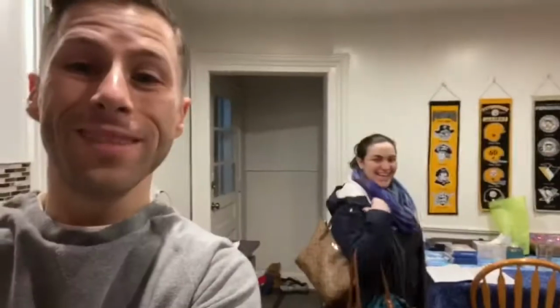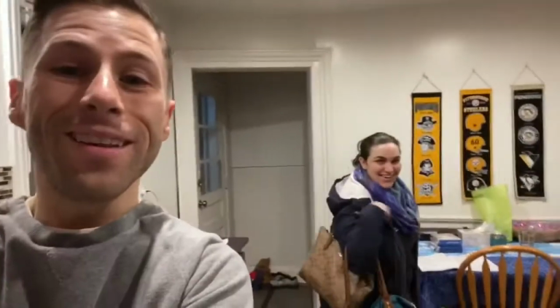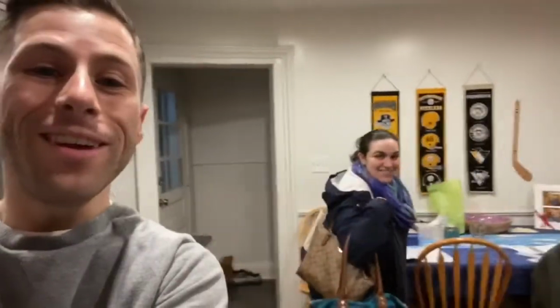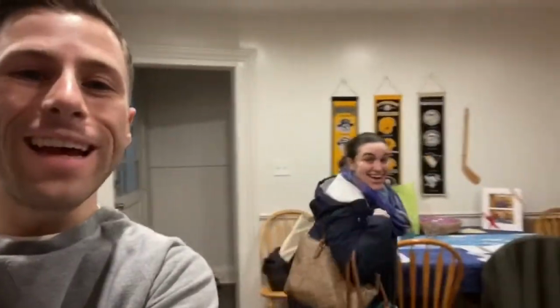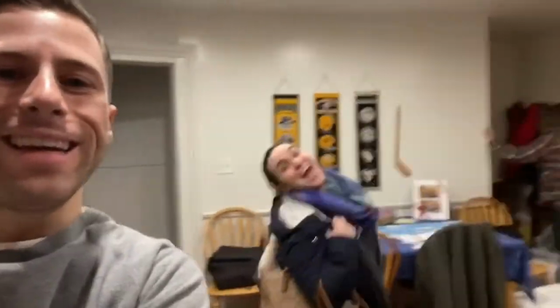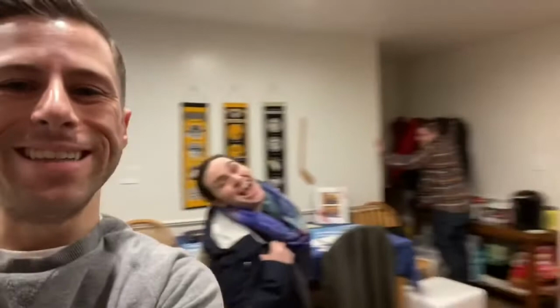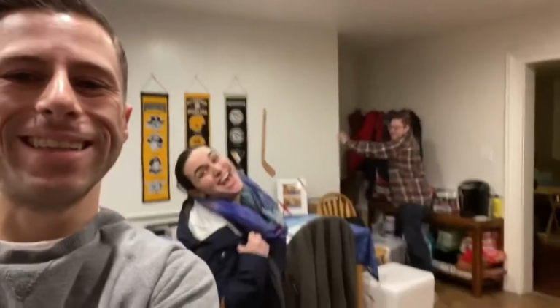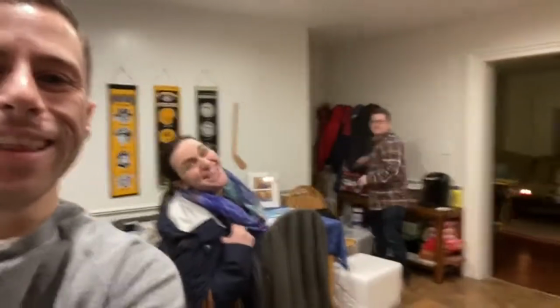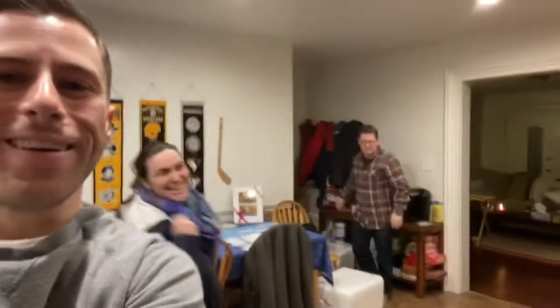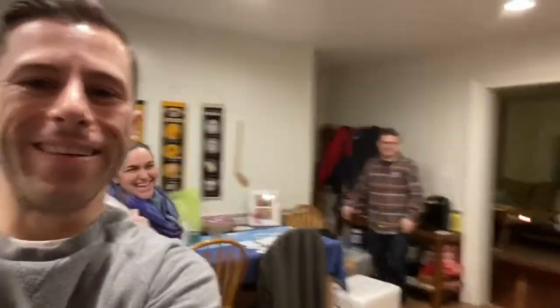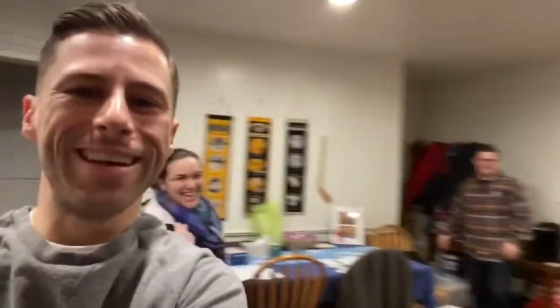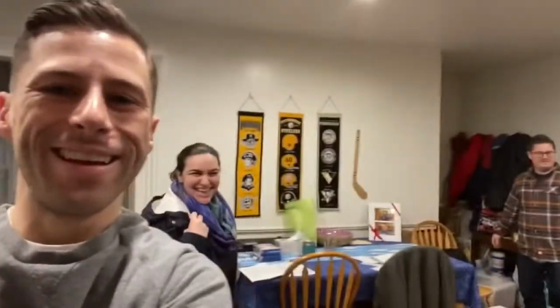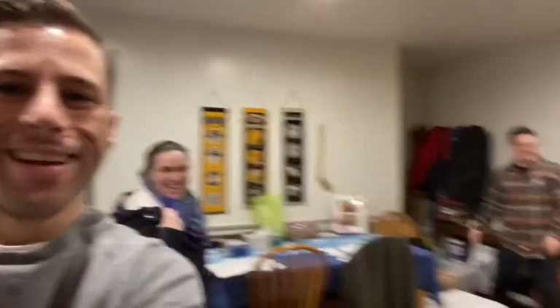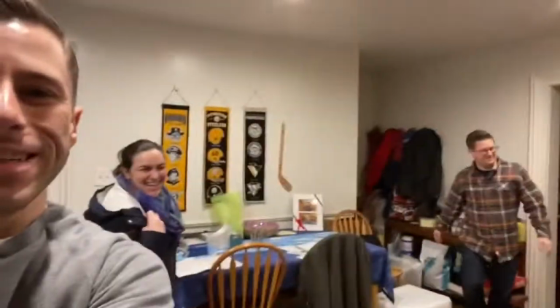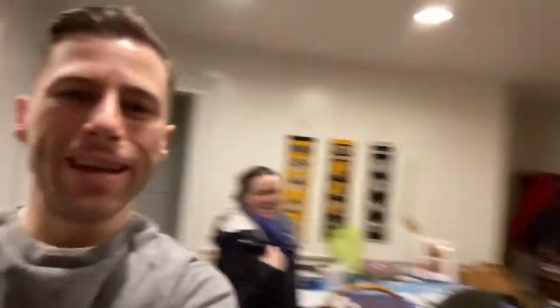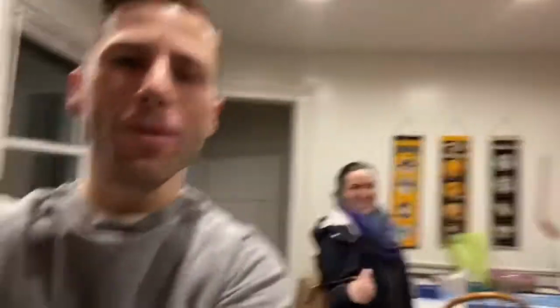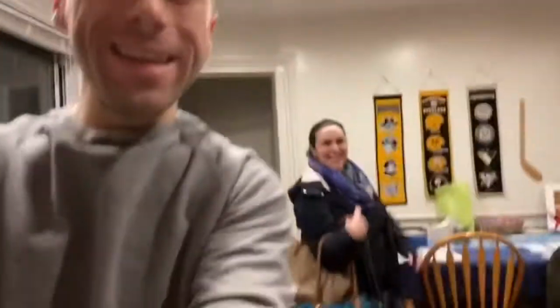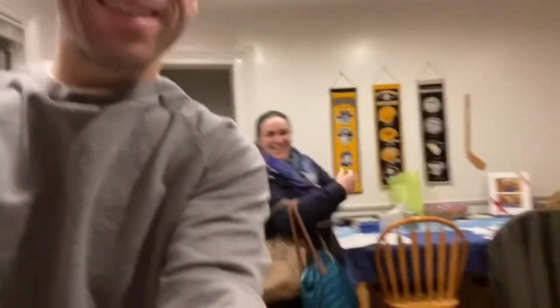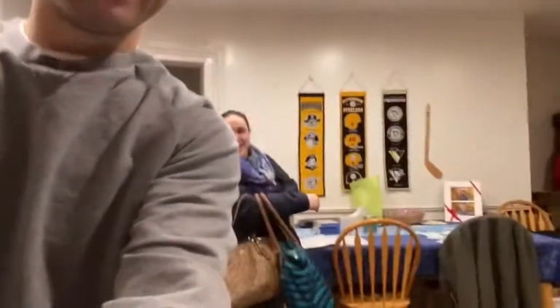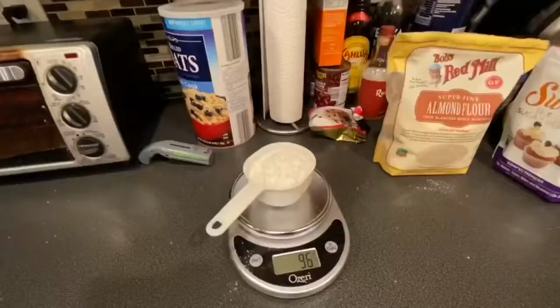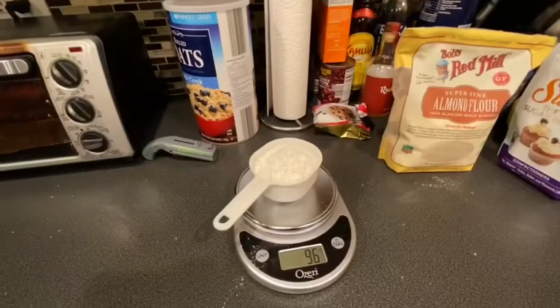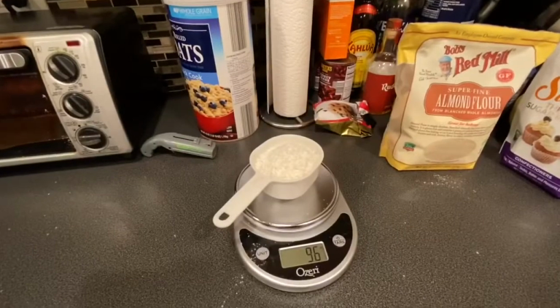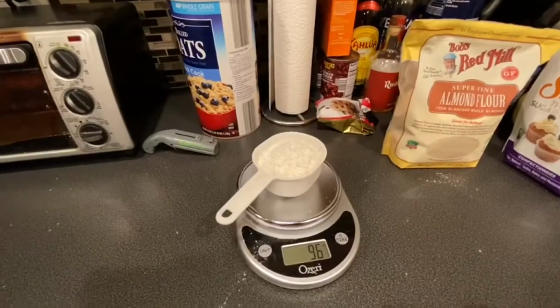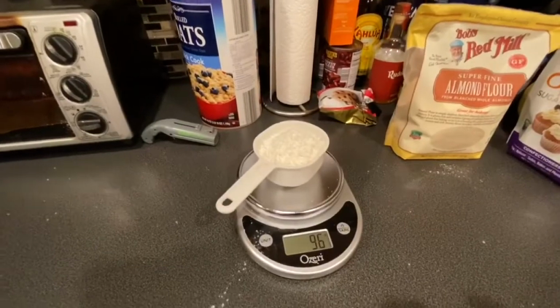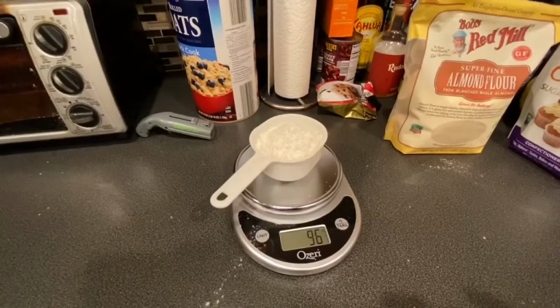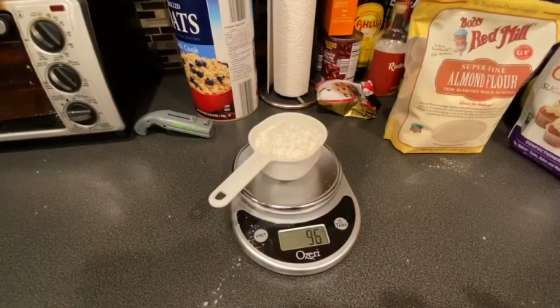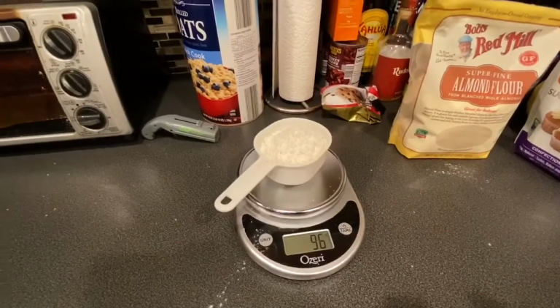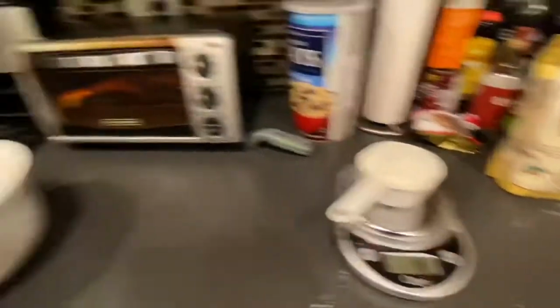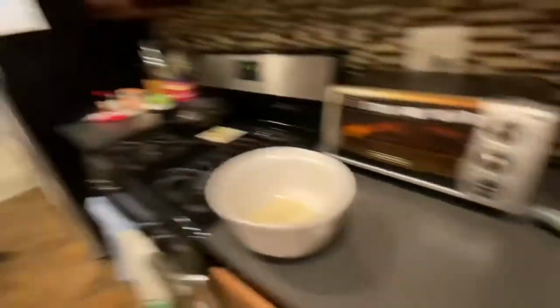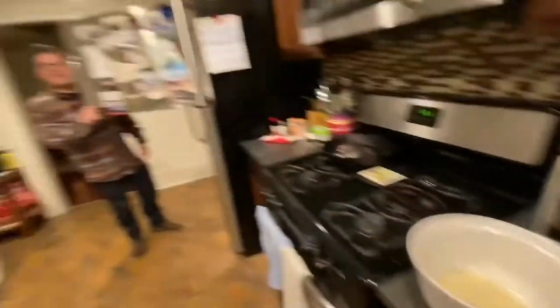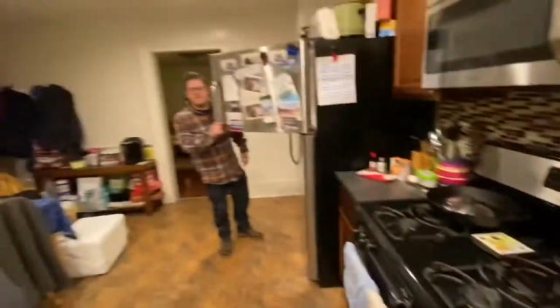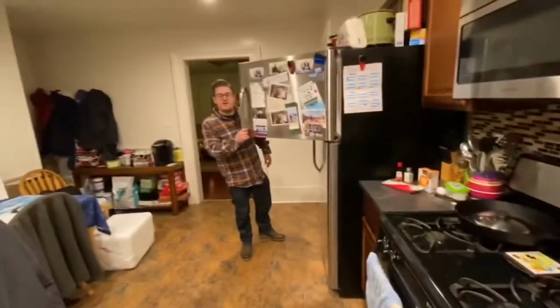Look who it is! Hi! Hello! Just making some blondies. 96 grams of confectioner sugar. Quite a confection!